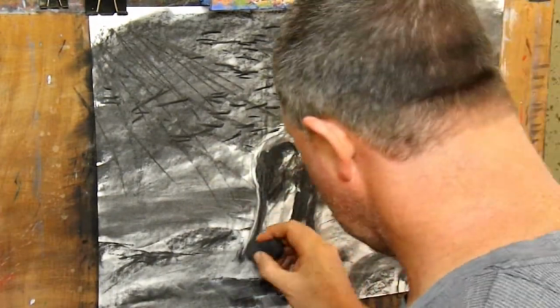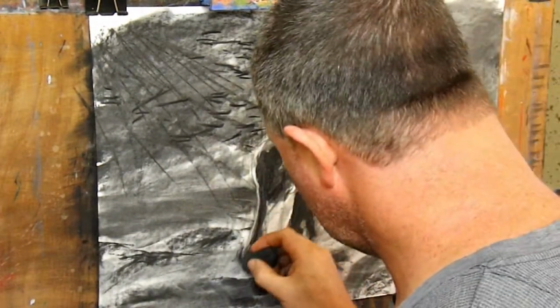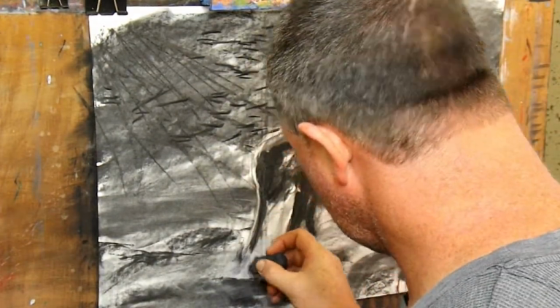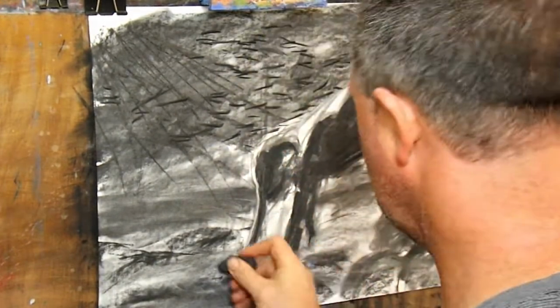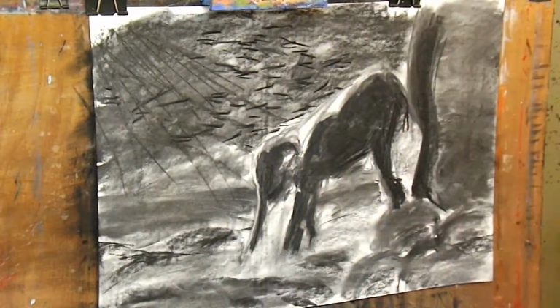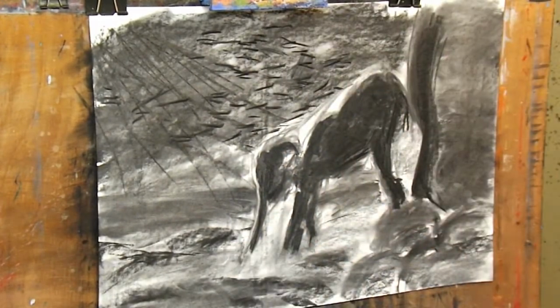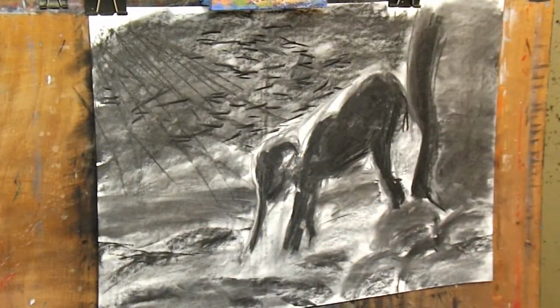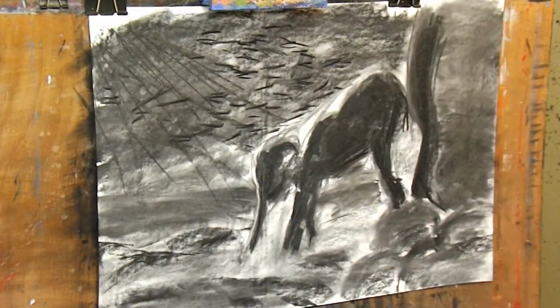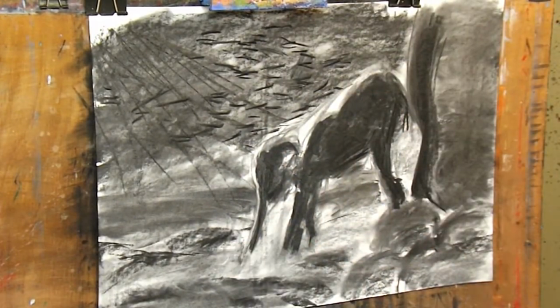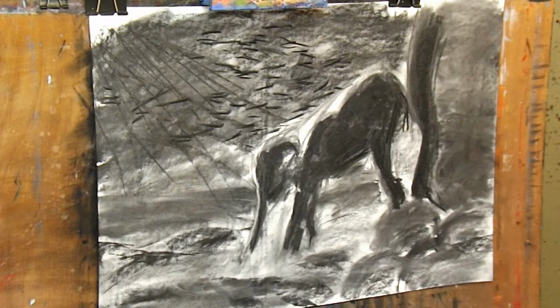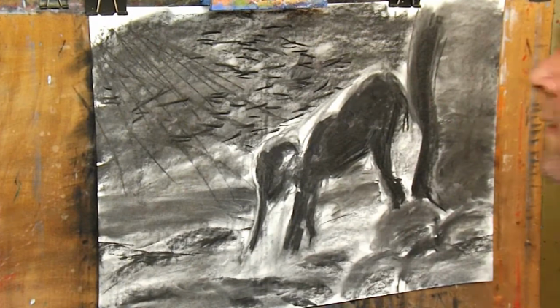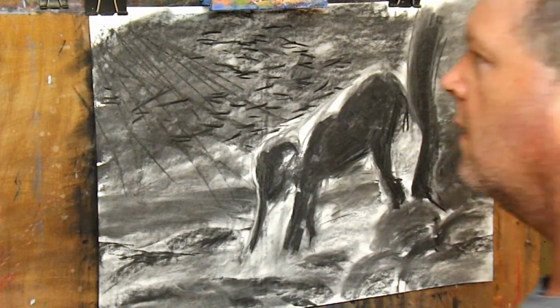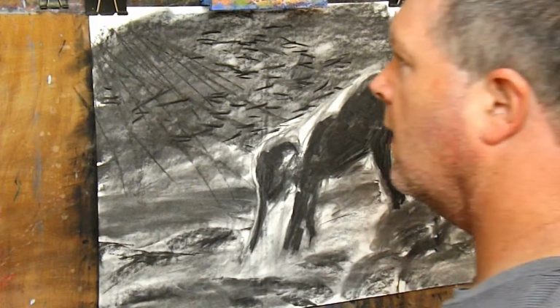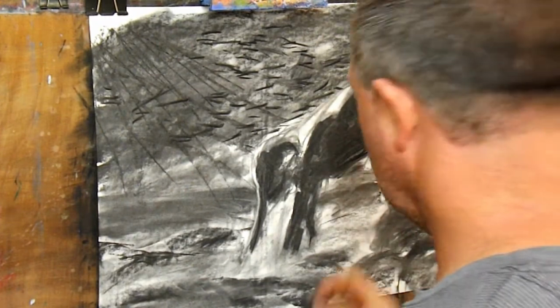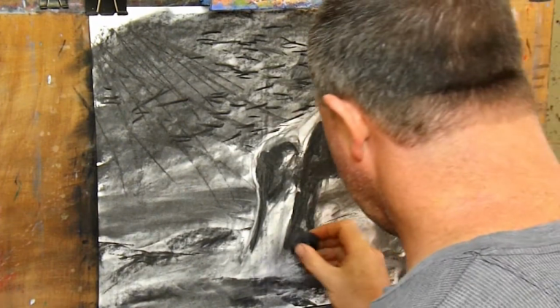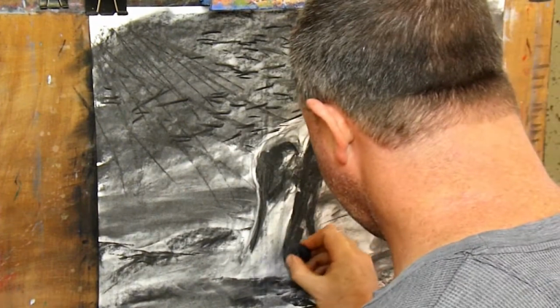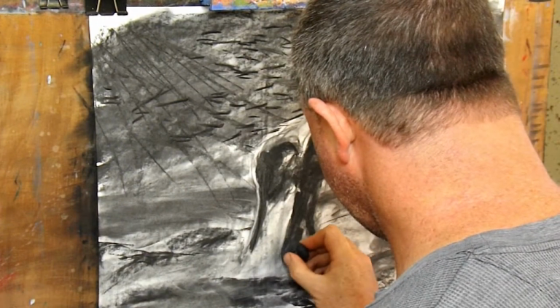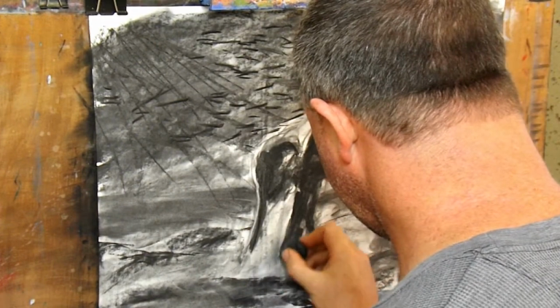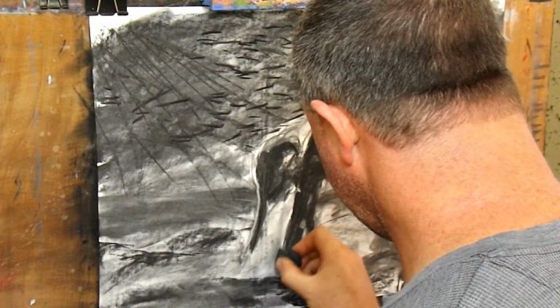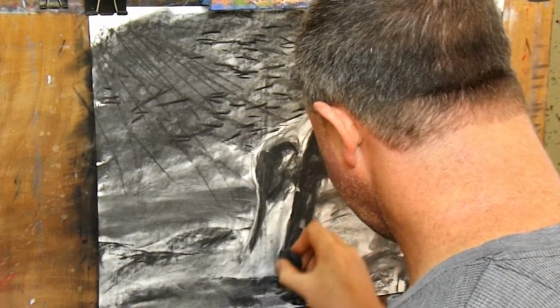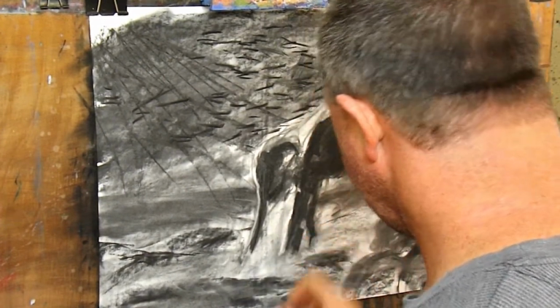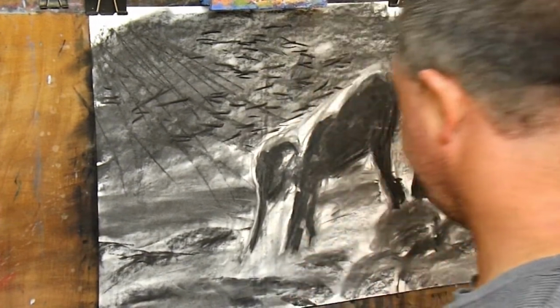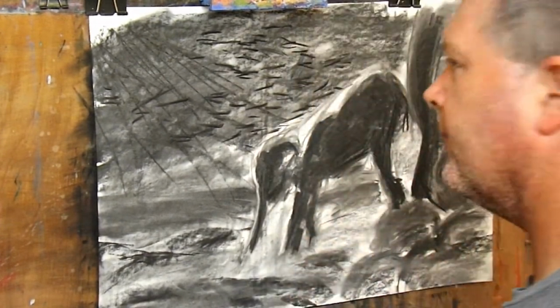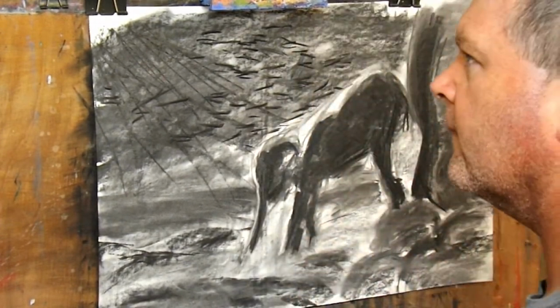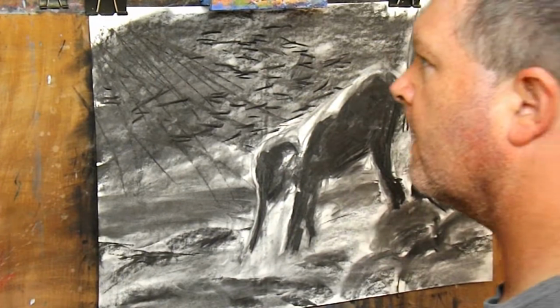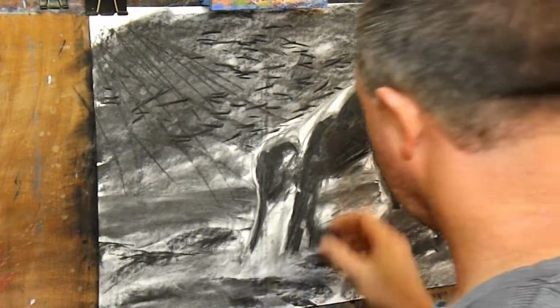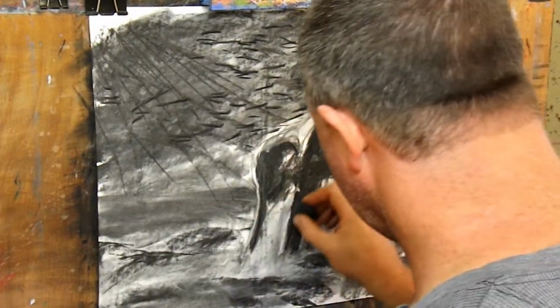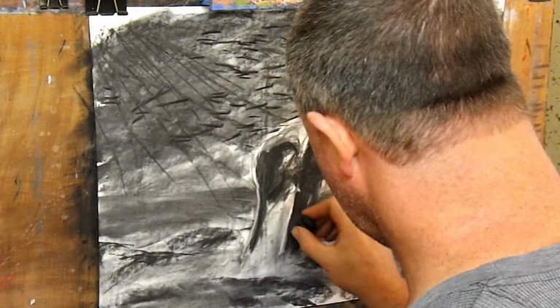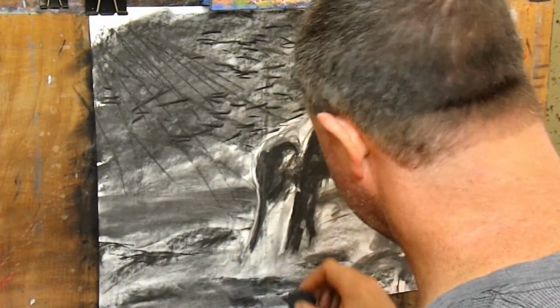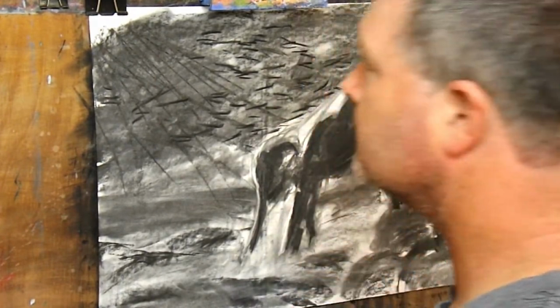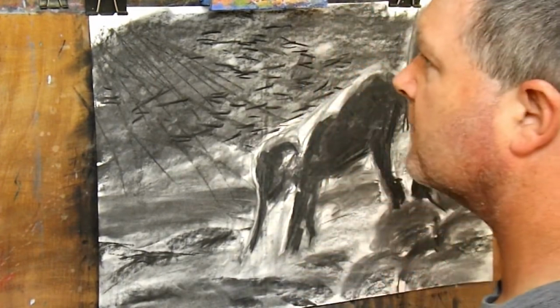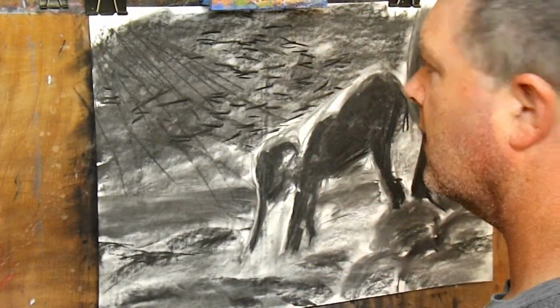Now I have my kneadable eraser and I'm drawing in some highlights. The eraser is soft and pliable, which means that I can shape it to achieve sharp lines or unique patterns in the drawing.